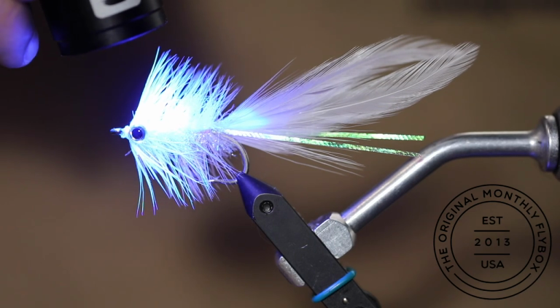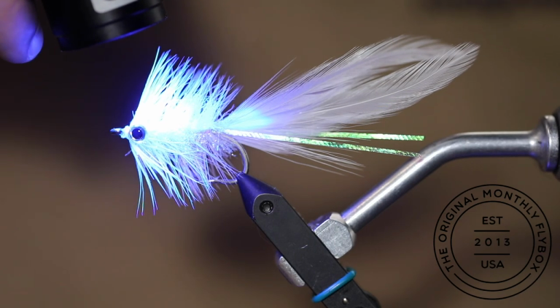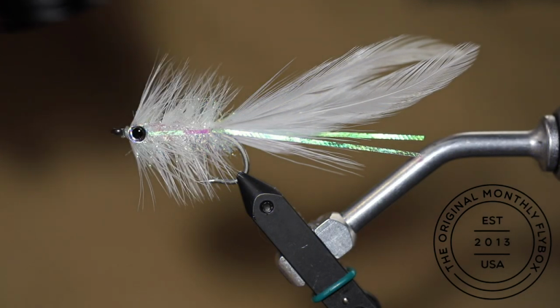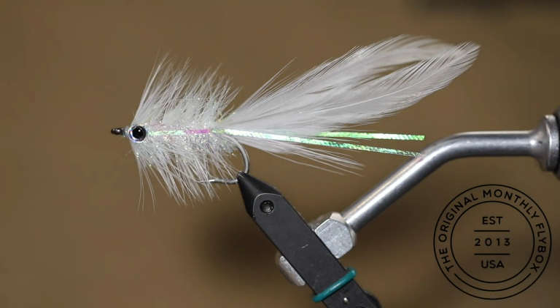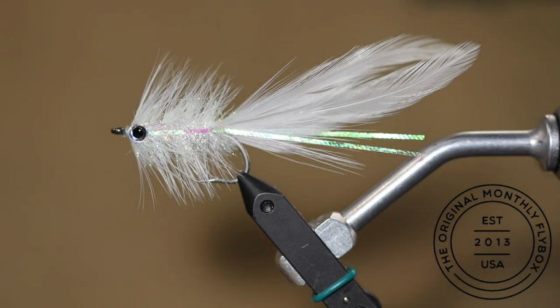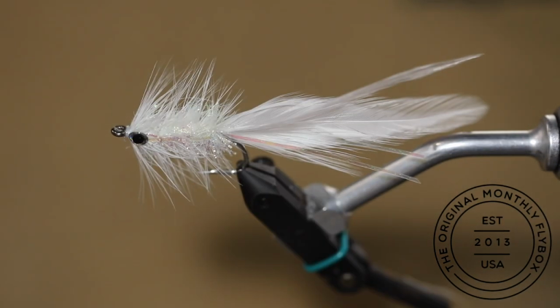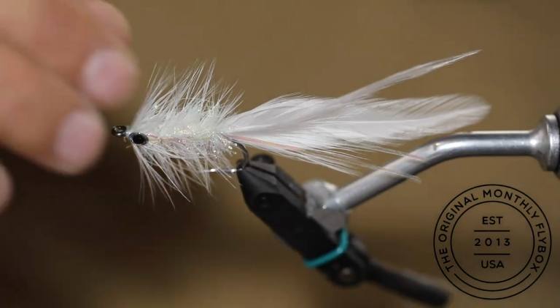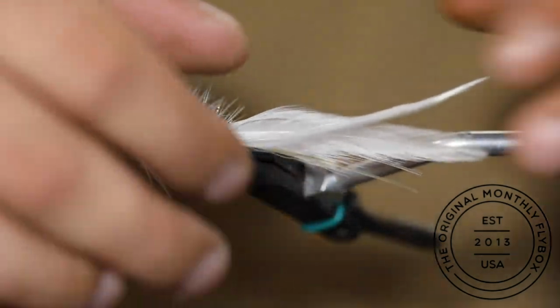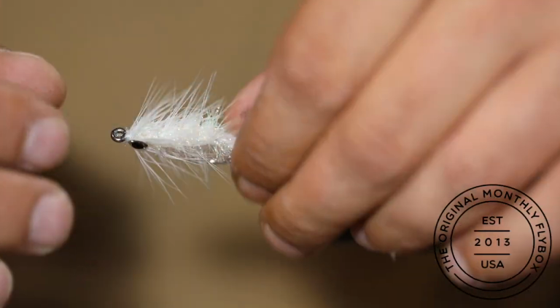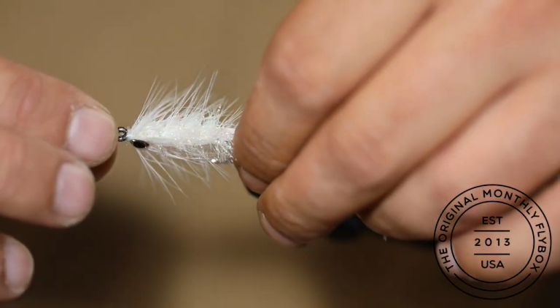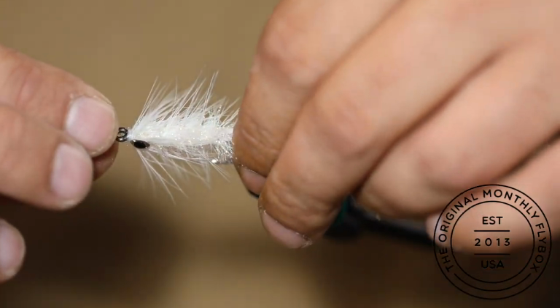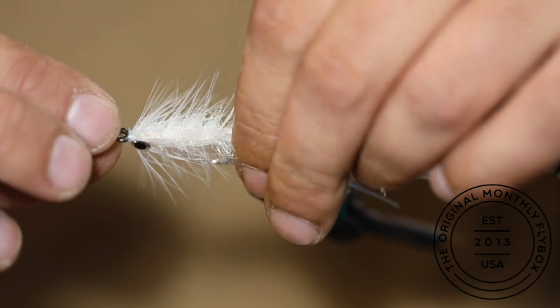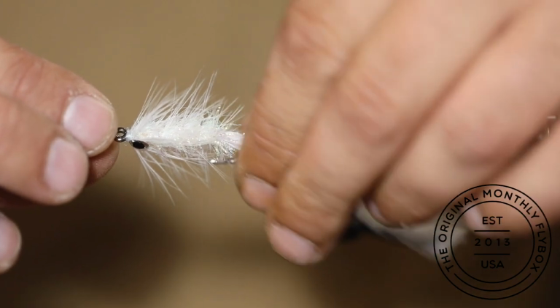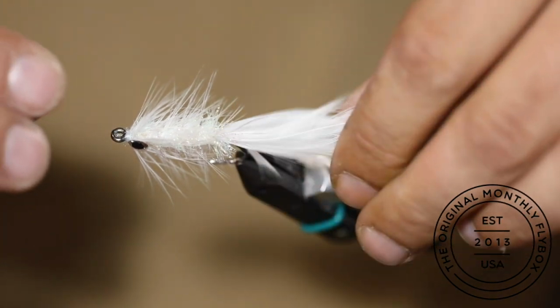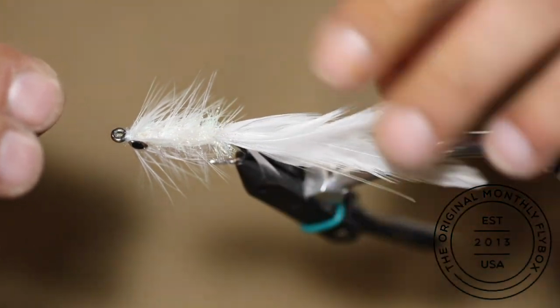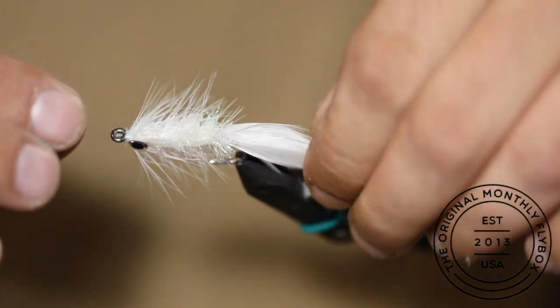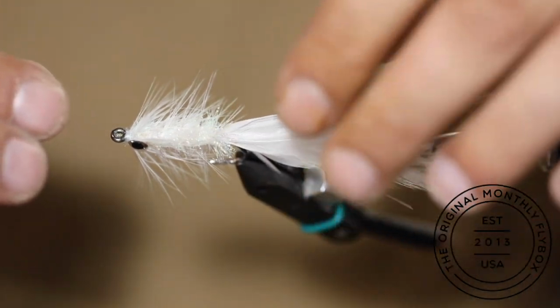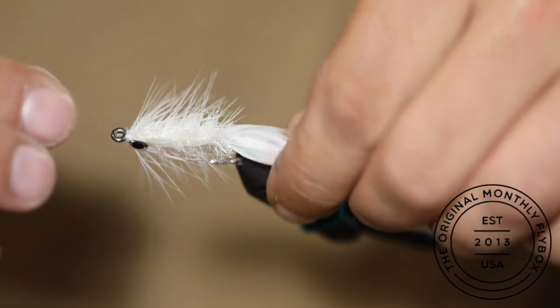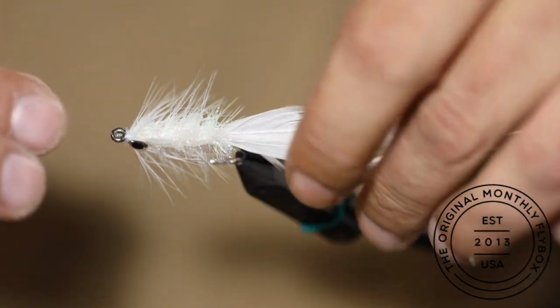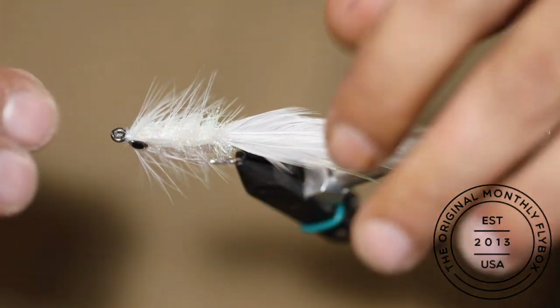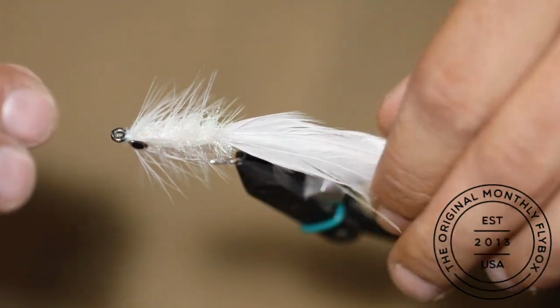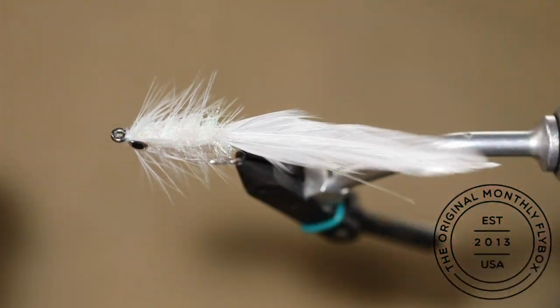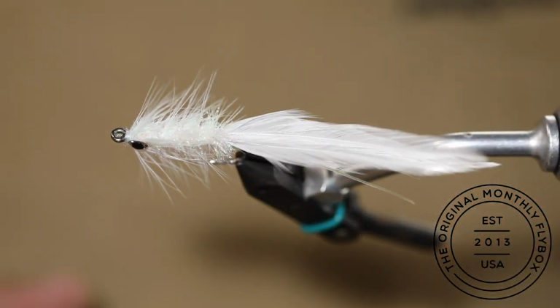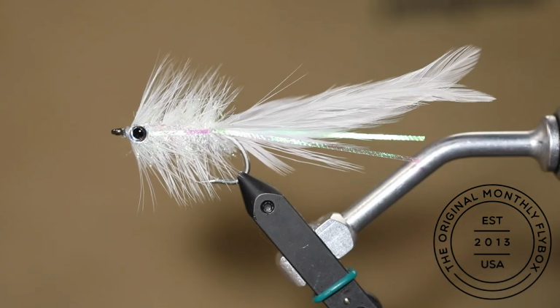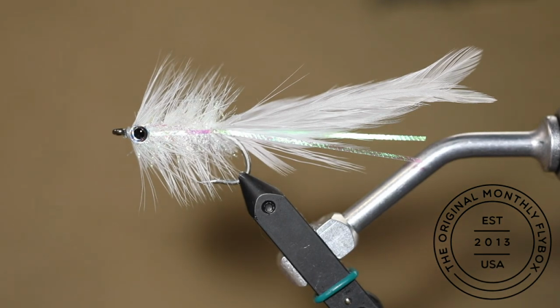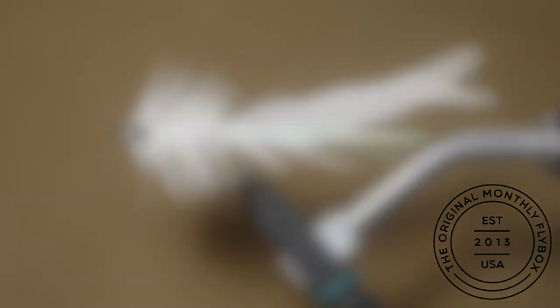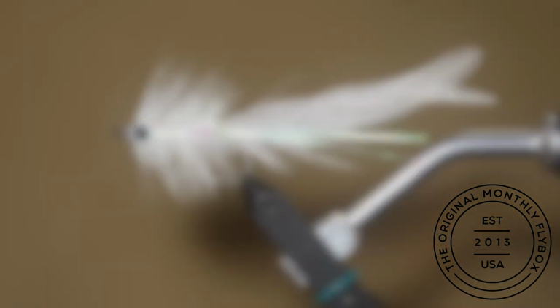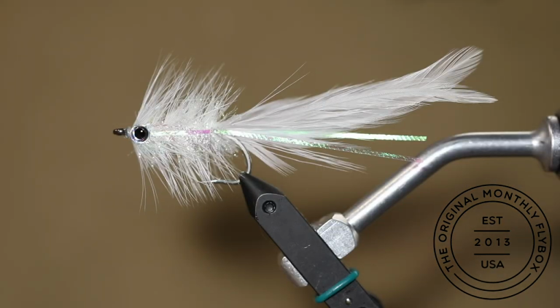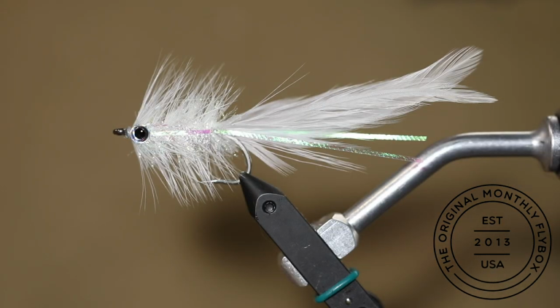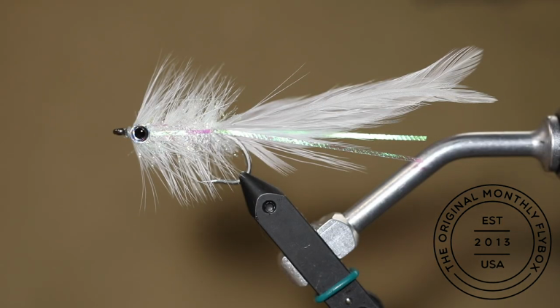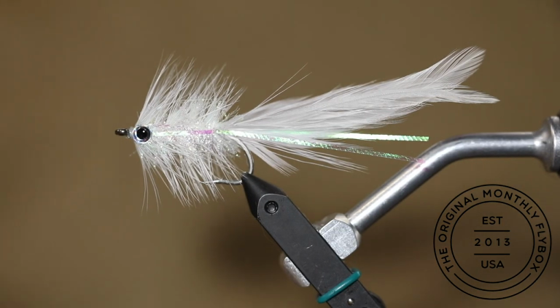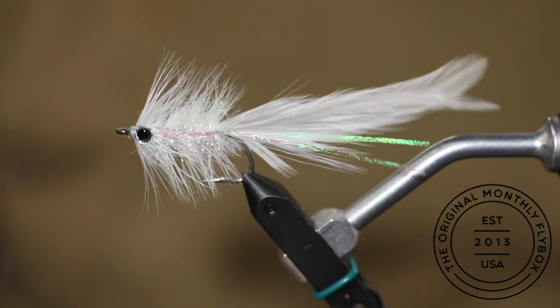At this point this fly is extremely fishable. But if you want to play with more UV cure or a glue gun, continue watching. We are going to use a thick UV cure instead of a glue gun that is traditionally used on this fly.